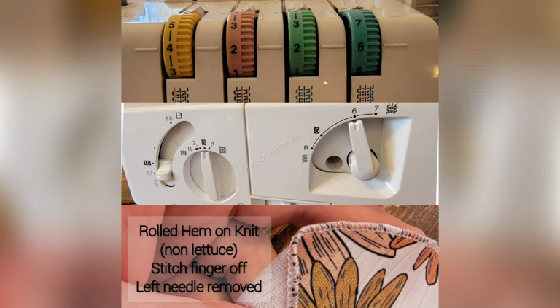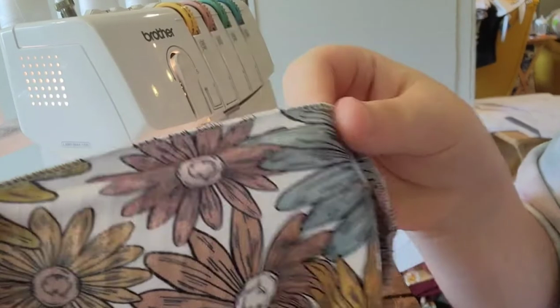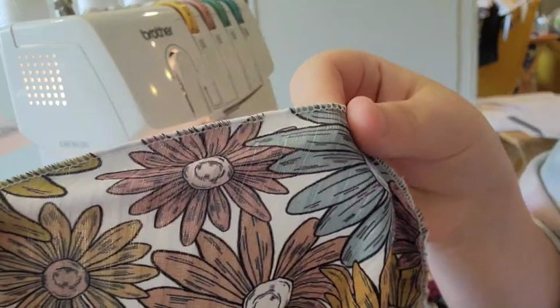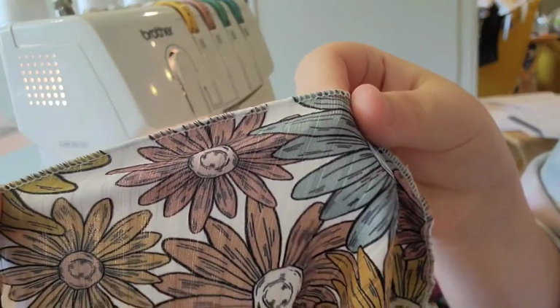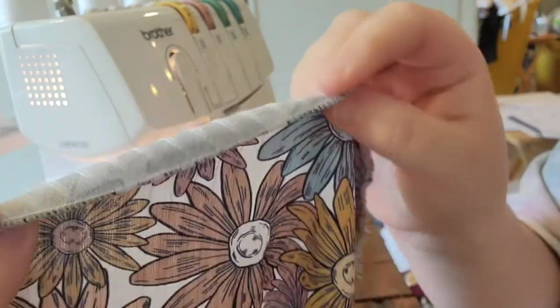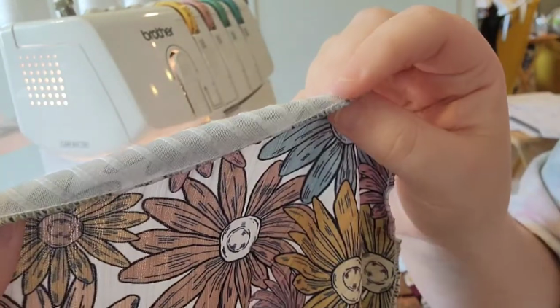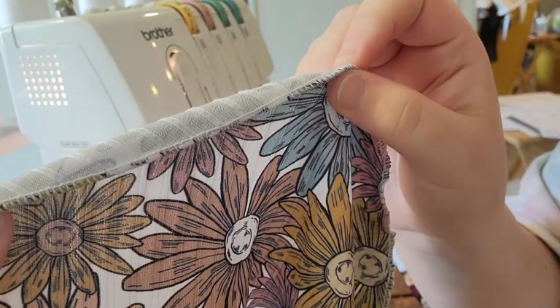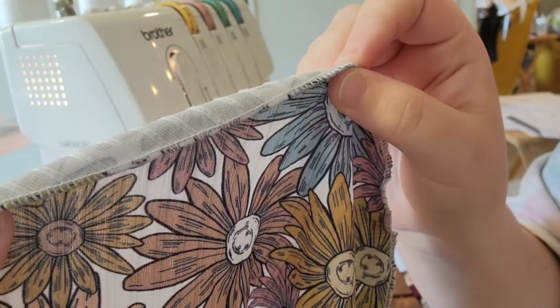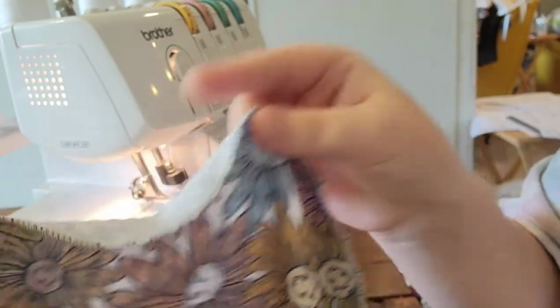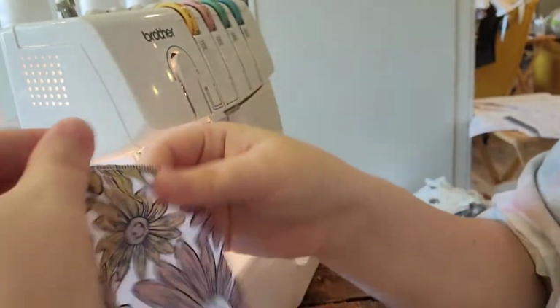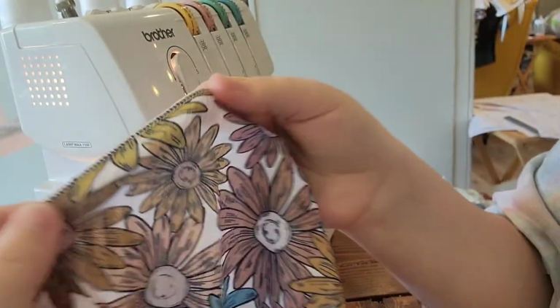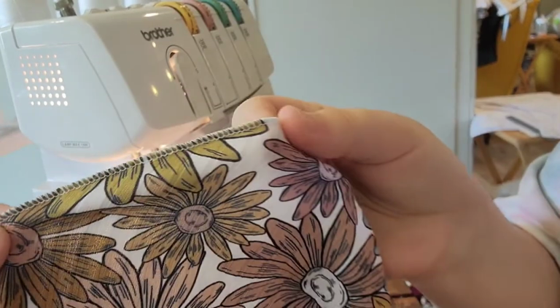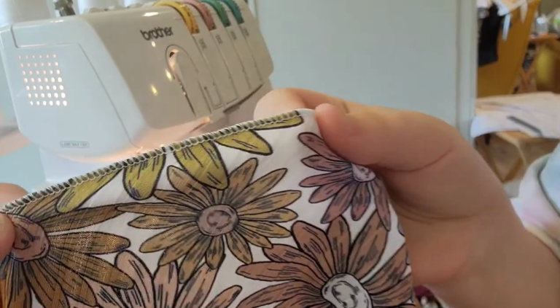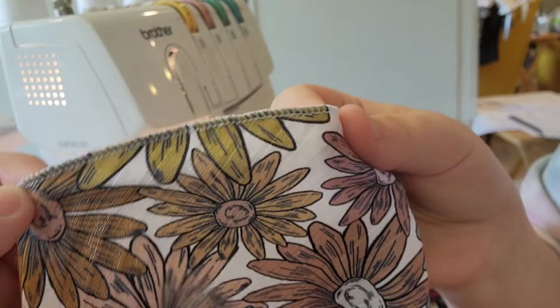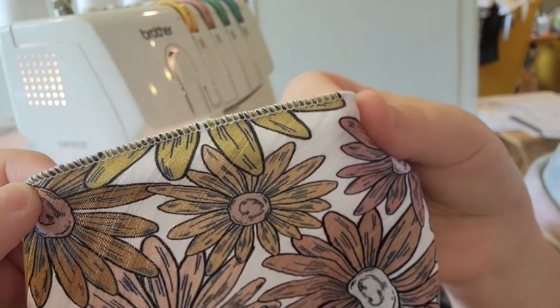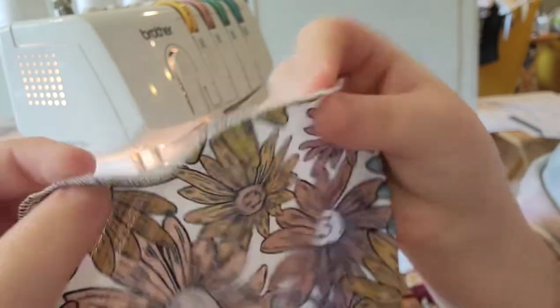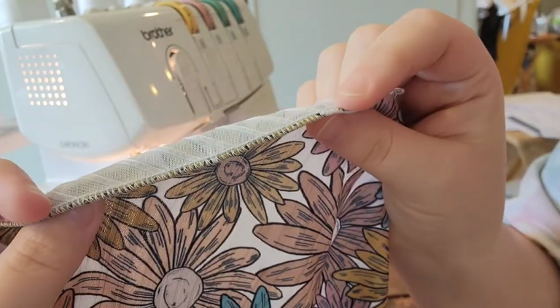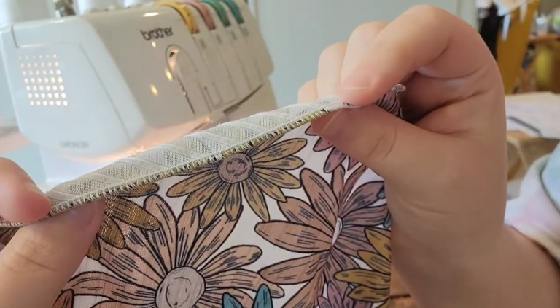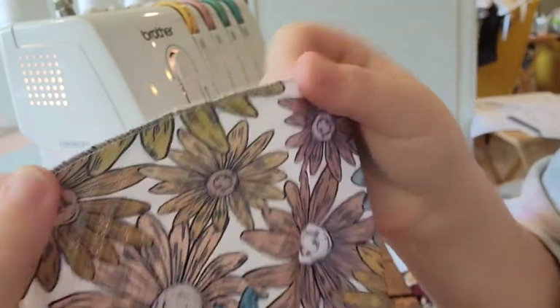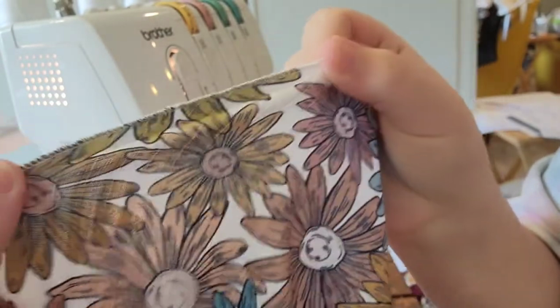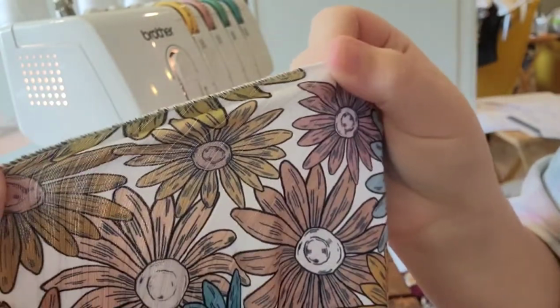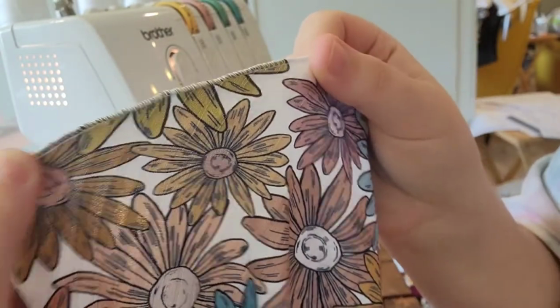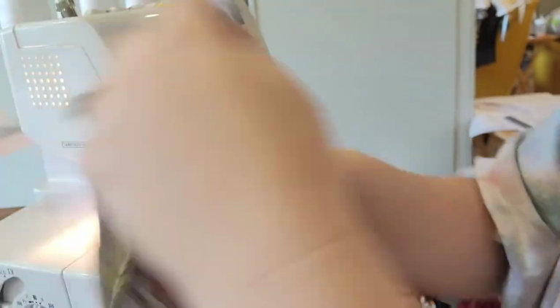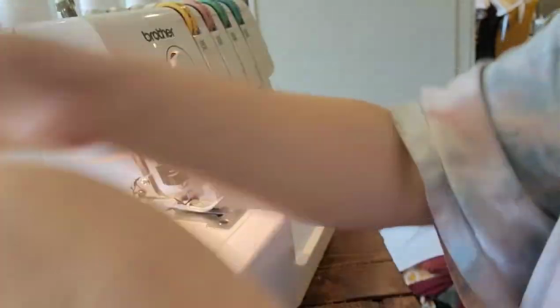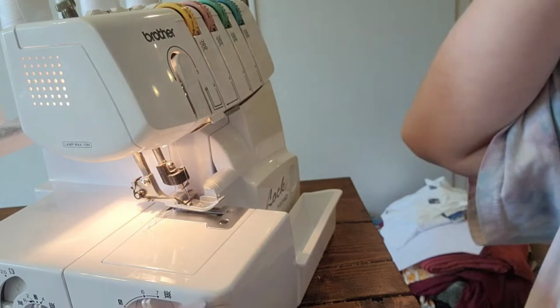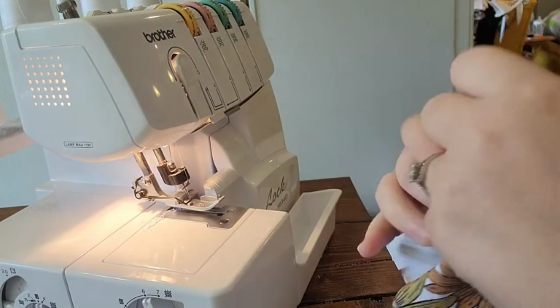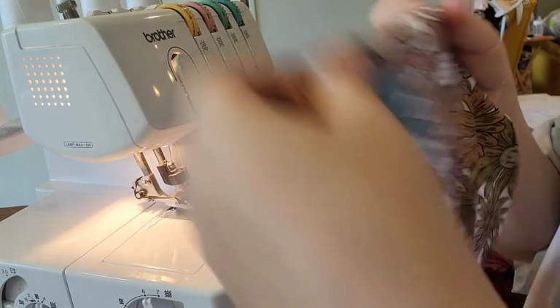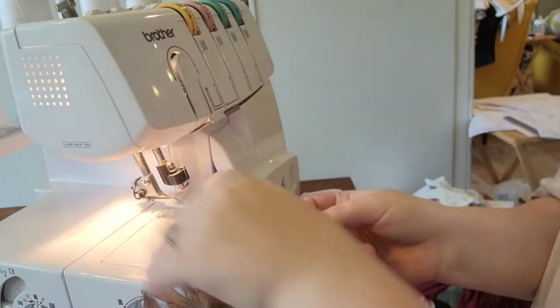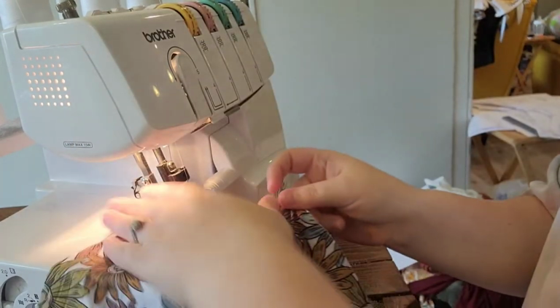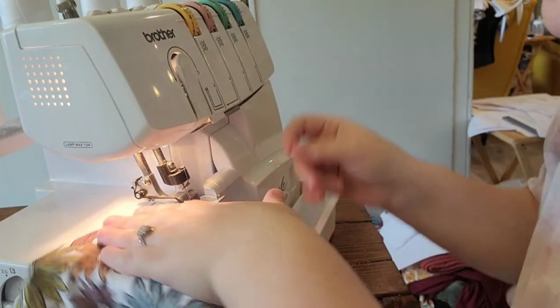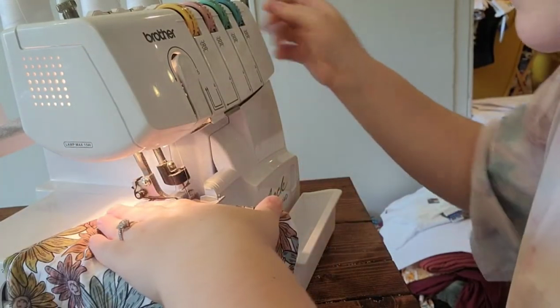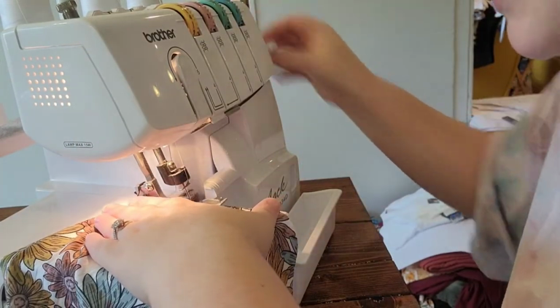This is what it looks like when you're completed - it rolls that edge up a little bit and it's not curled like the lettuce hem. That's what it looks like, and it's still stretchy. Let me show you what it looks like when you serge, and this is how I do it.